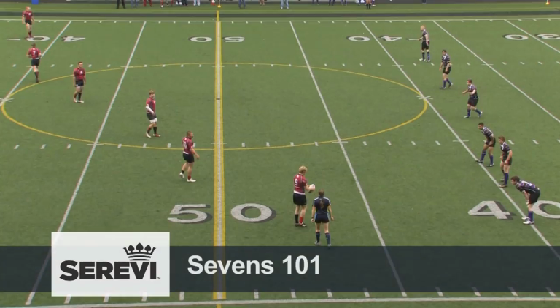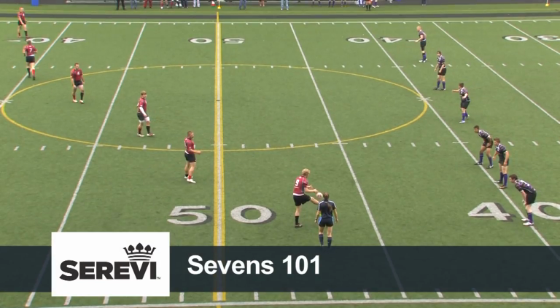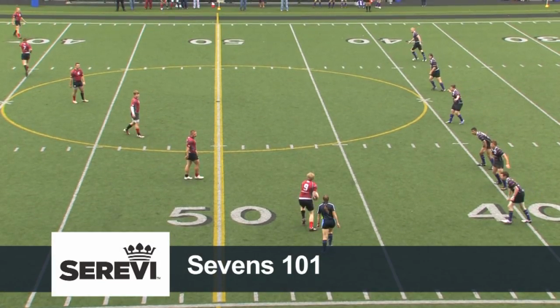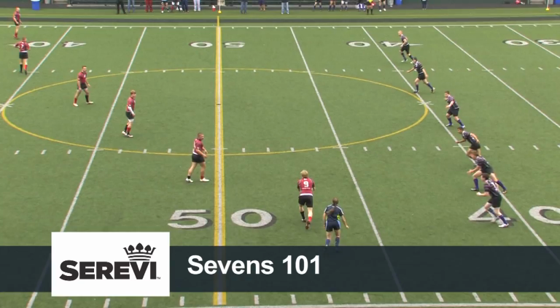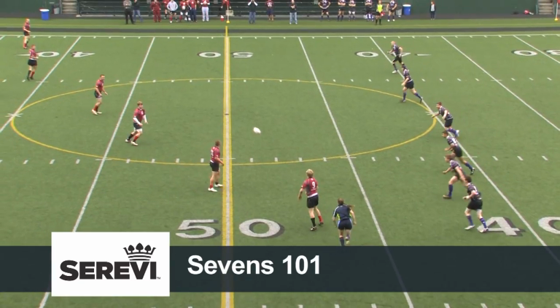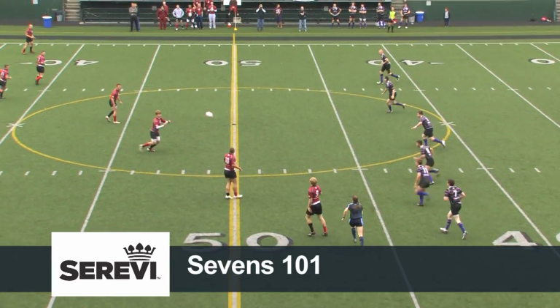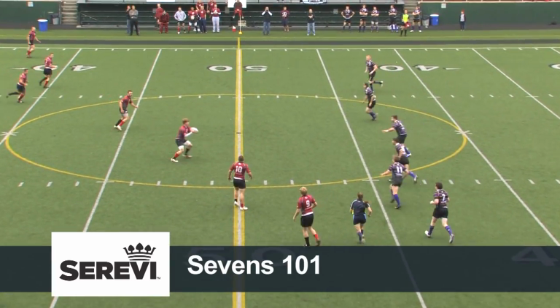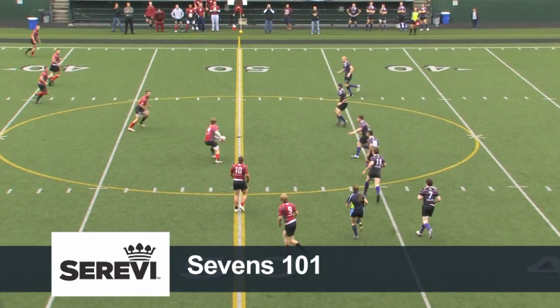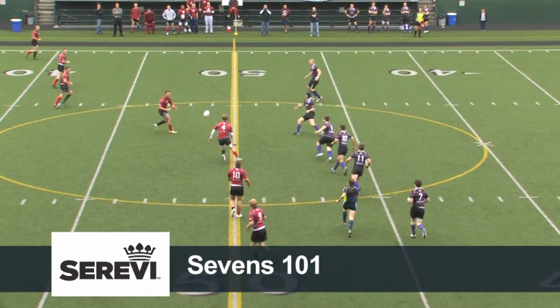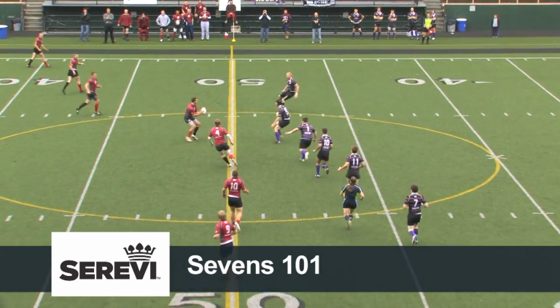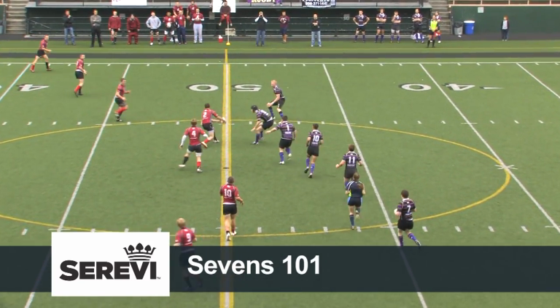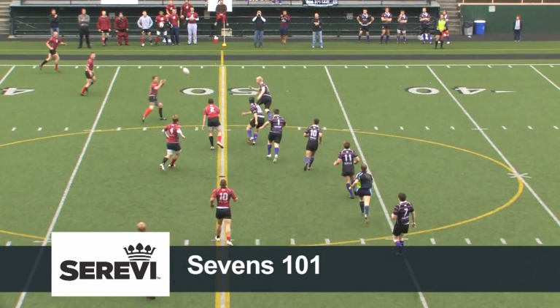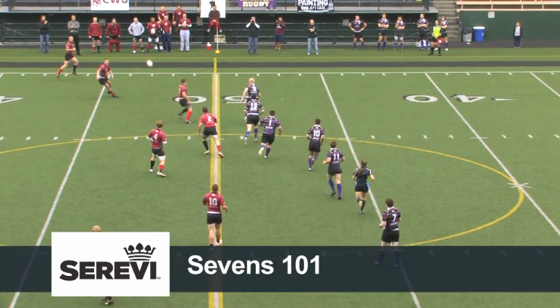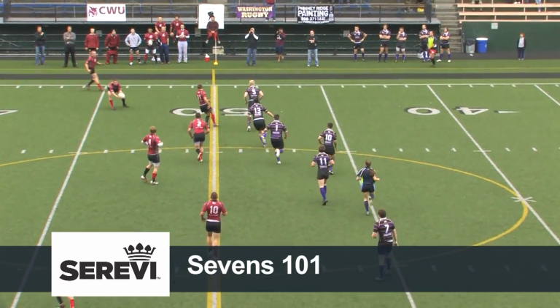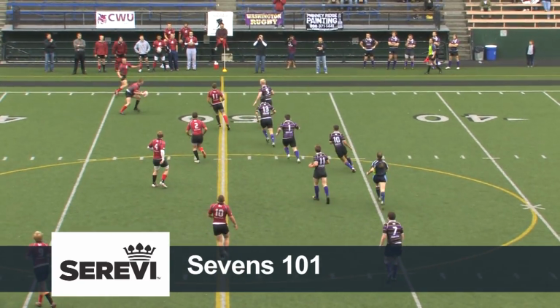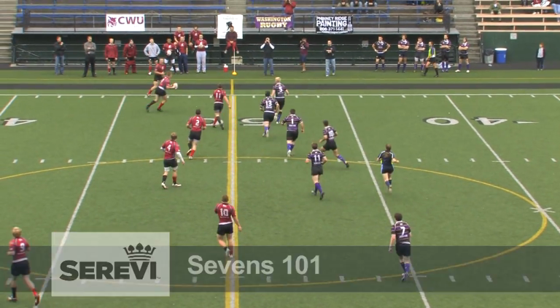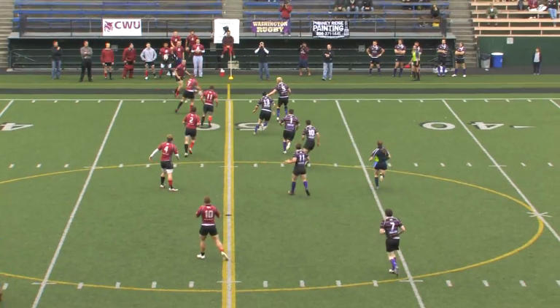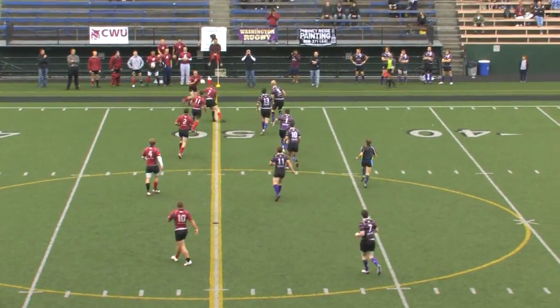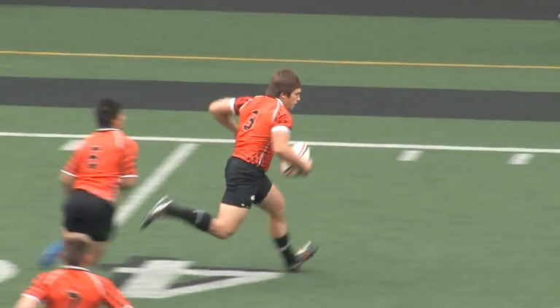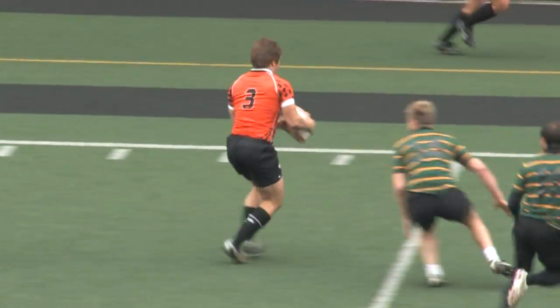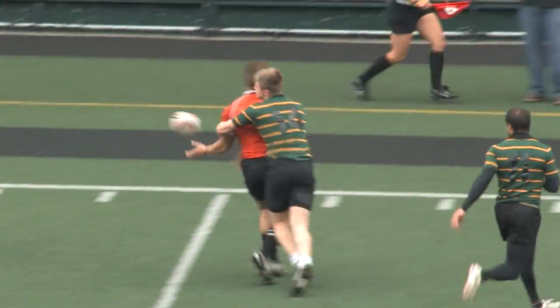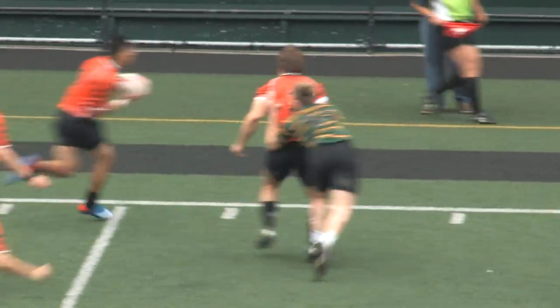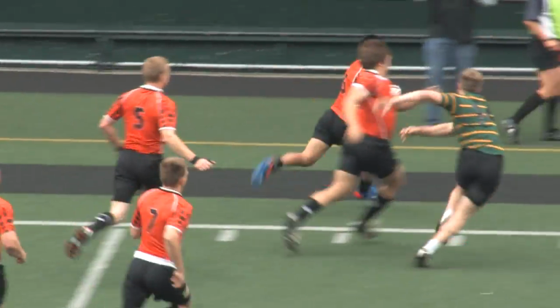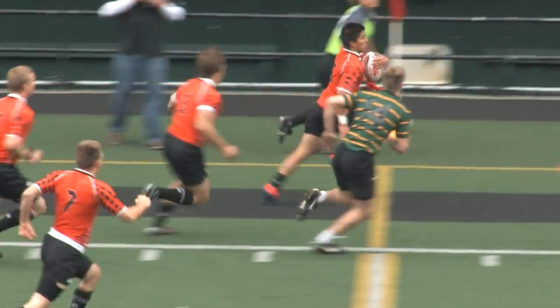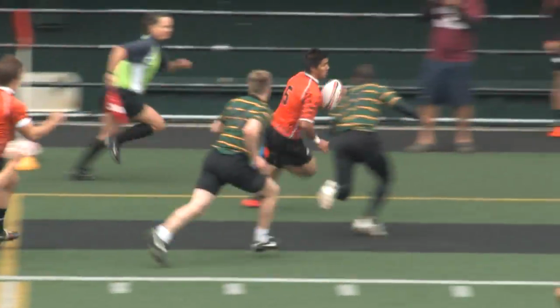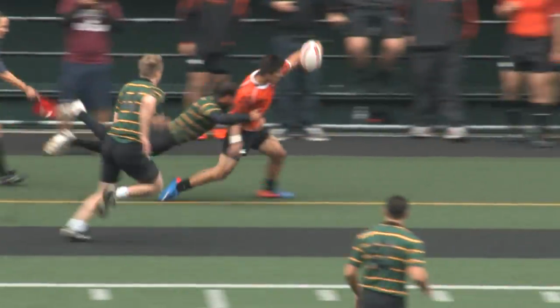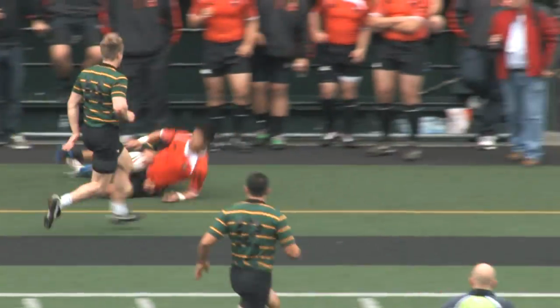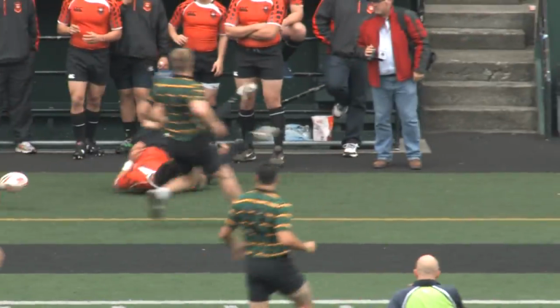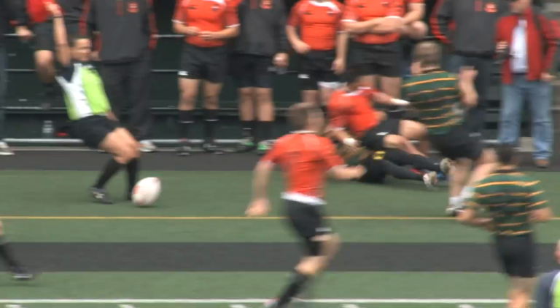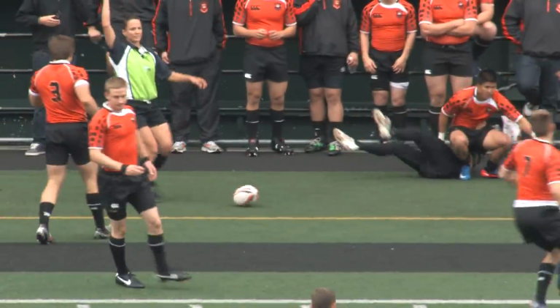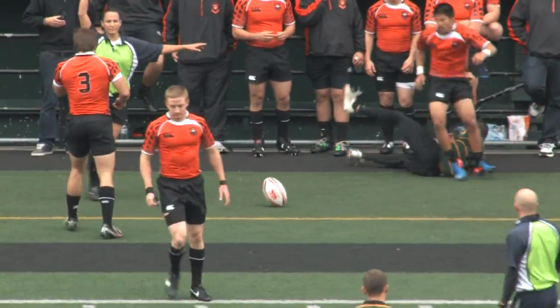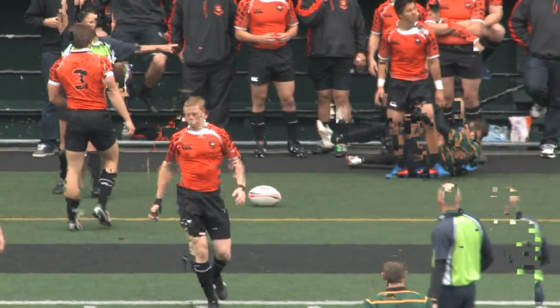Sevens Rugby is played on a full-size field with seven players on each team. Each game is made up of two seven-minute halves with a one-minute halftime break, and teams can use up to three substitutes from a total squad of 15 players.